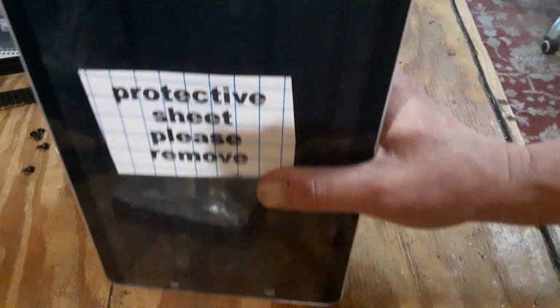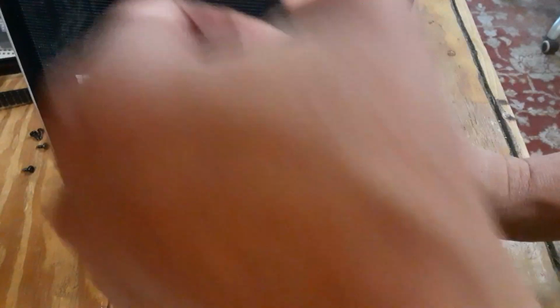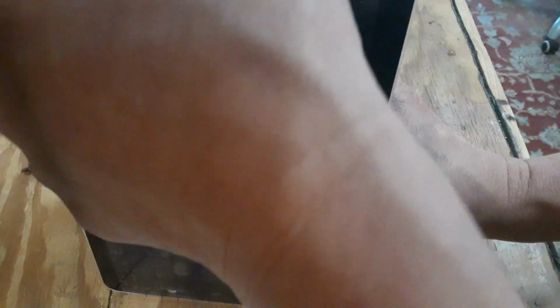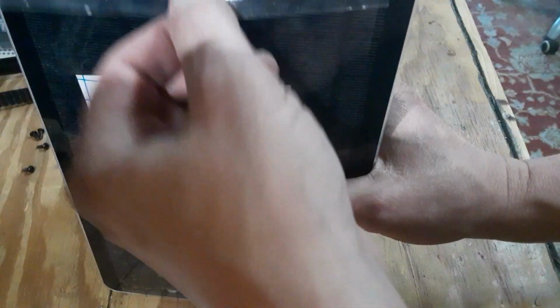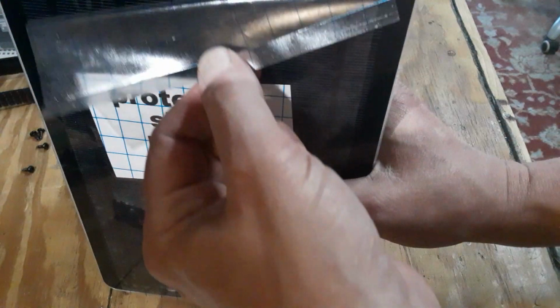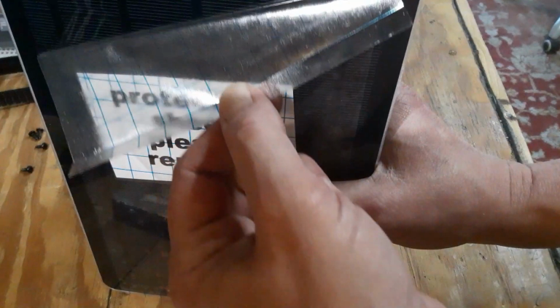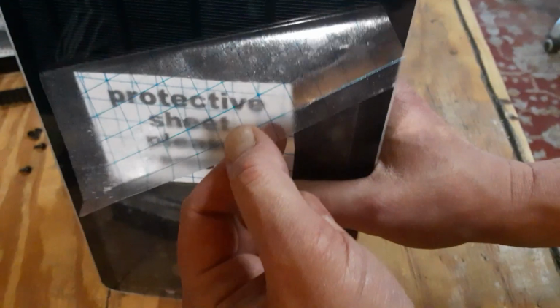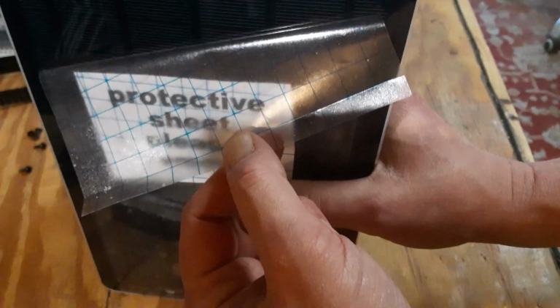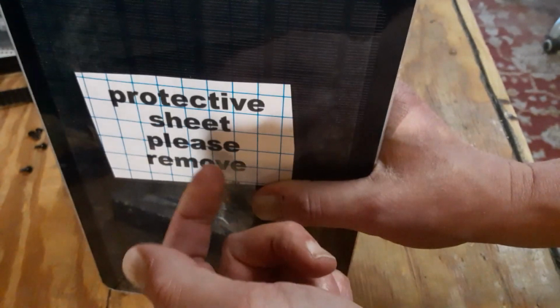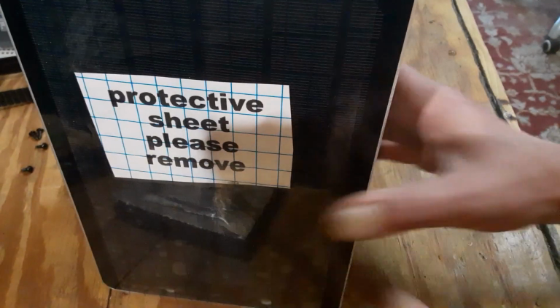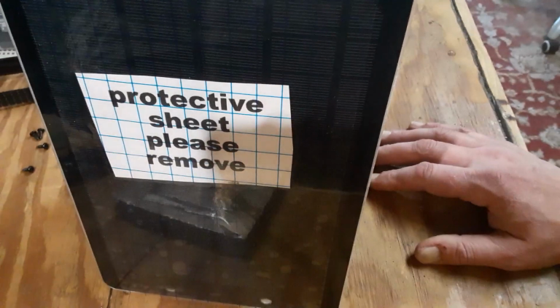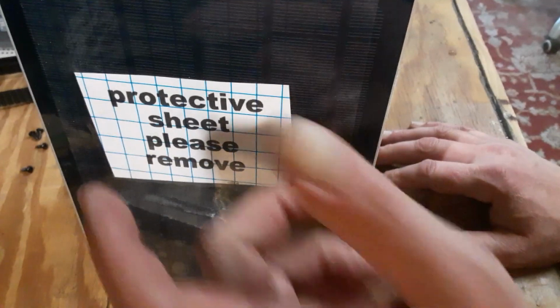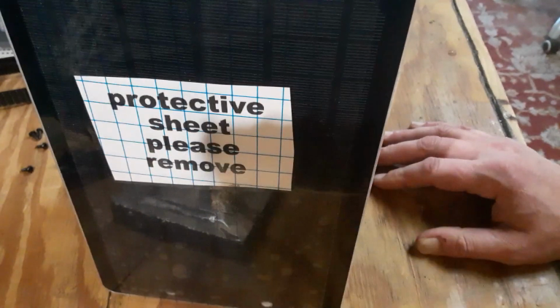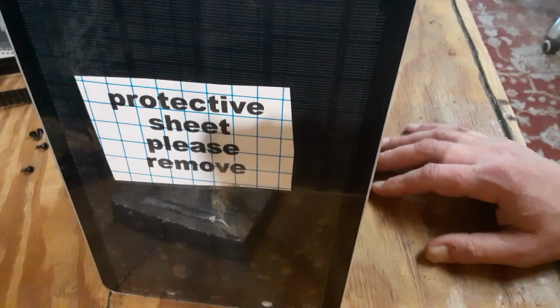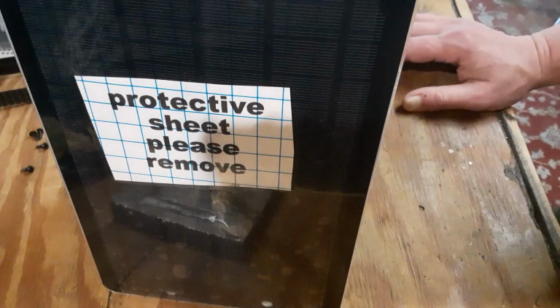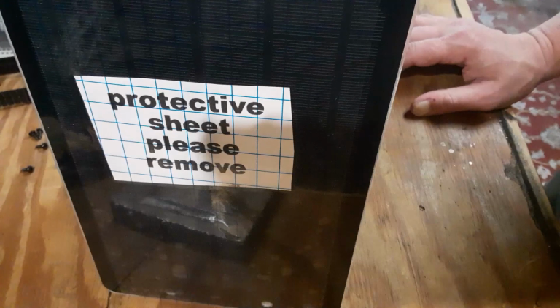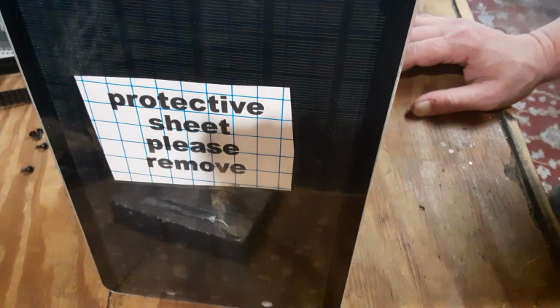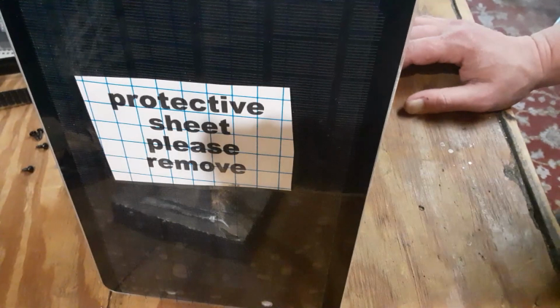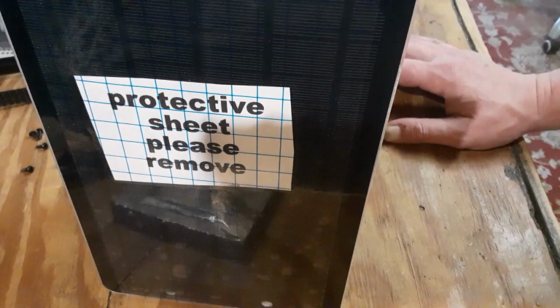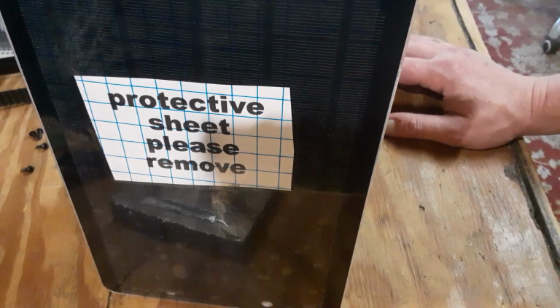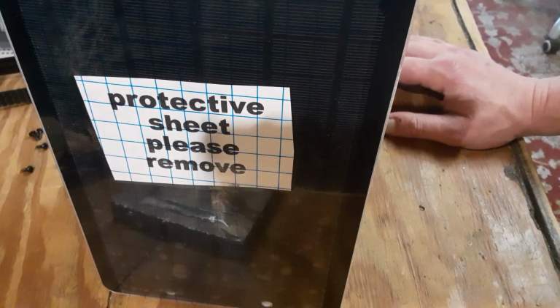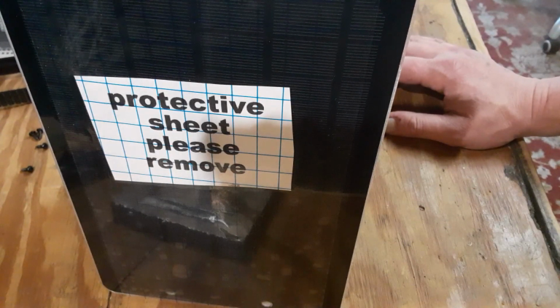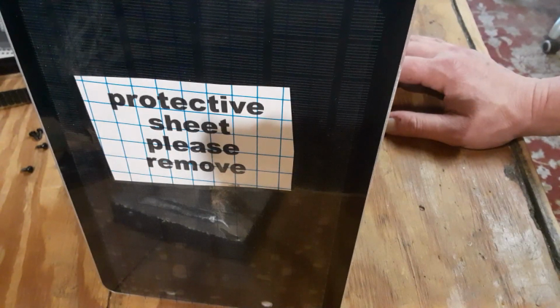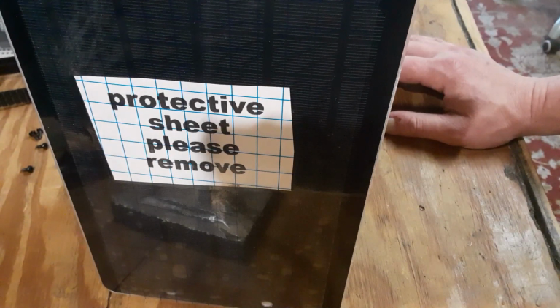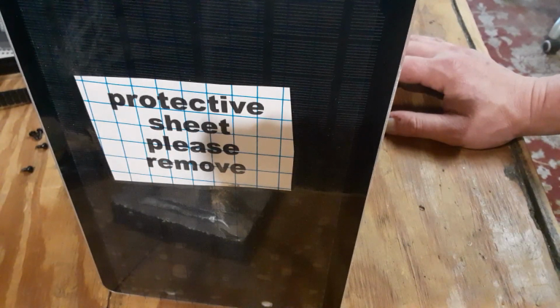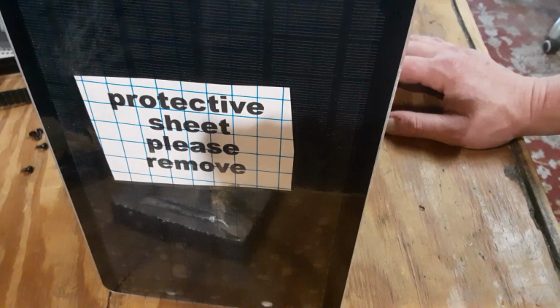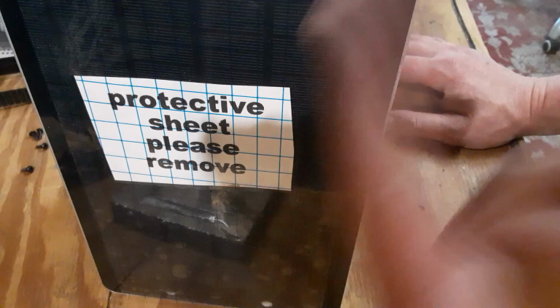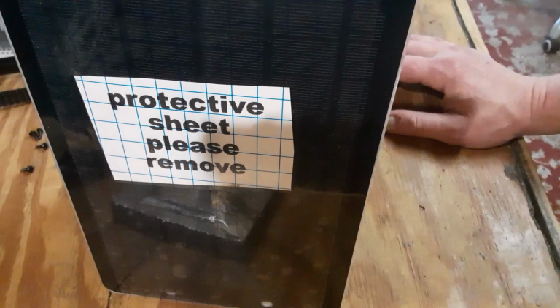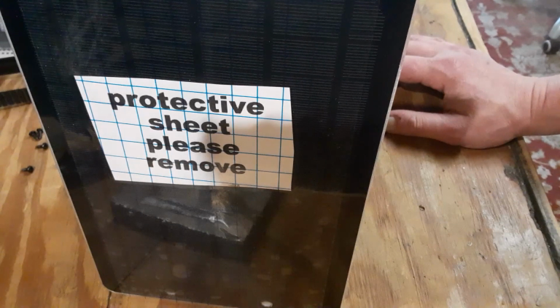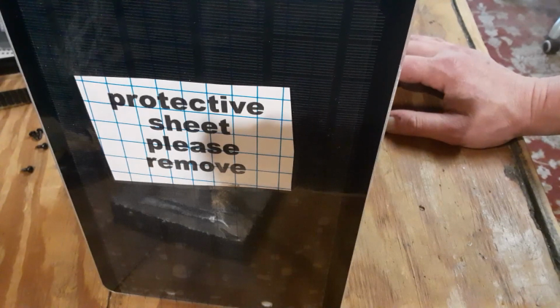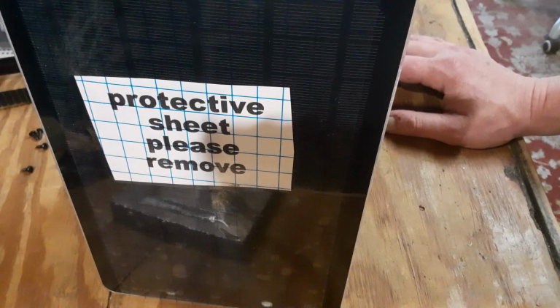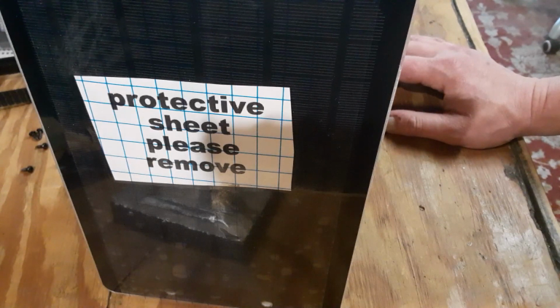There's a little piece of protective film here that you want to pull off. I just put that on there to keep it from getting scratched up on my bench when I'm building them. You can leave it on there until you actually get it mounted up somewhere.